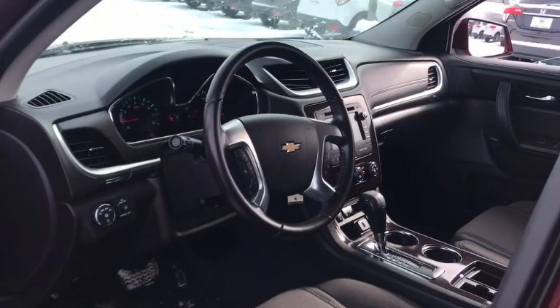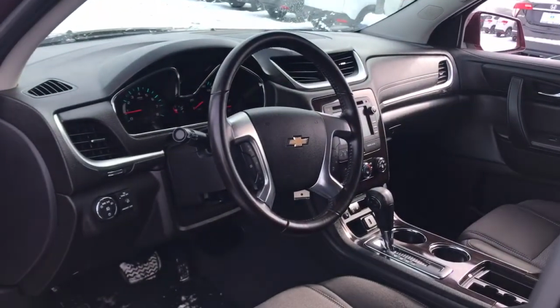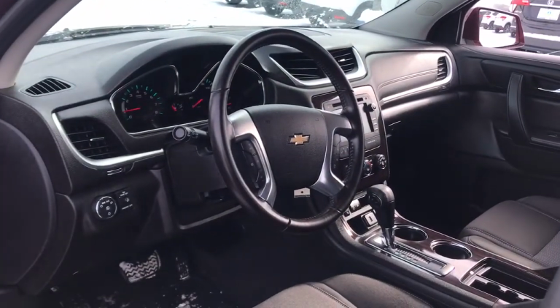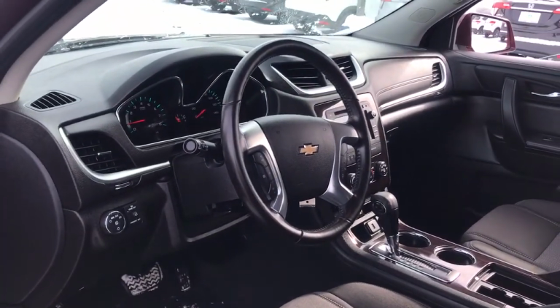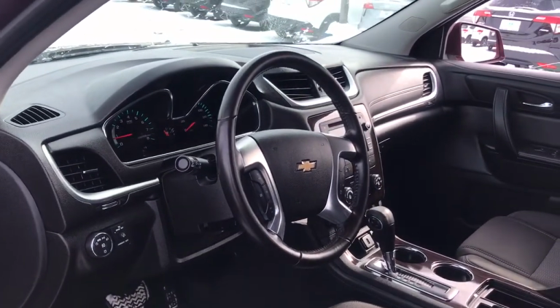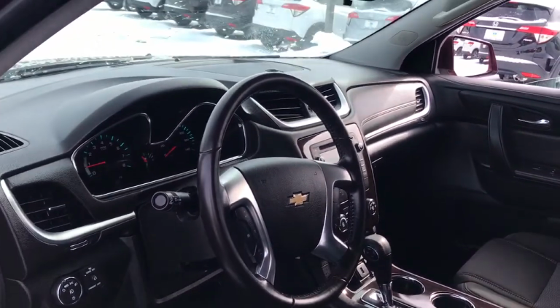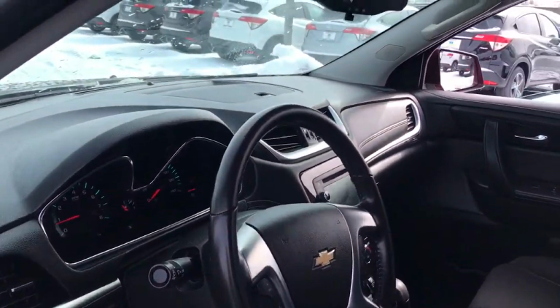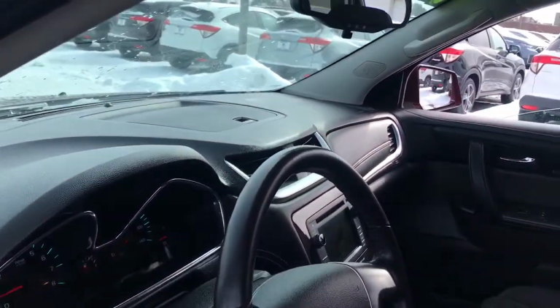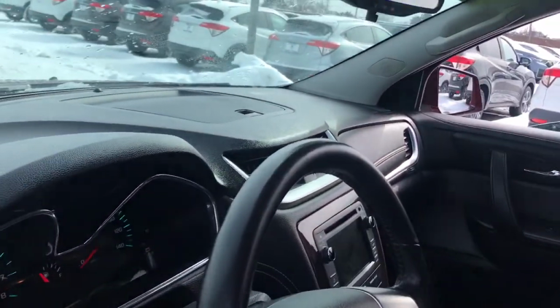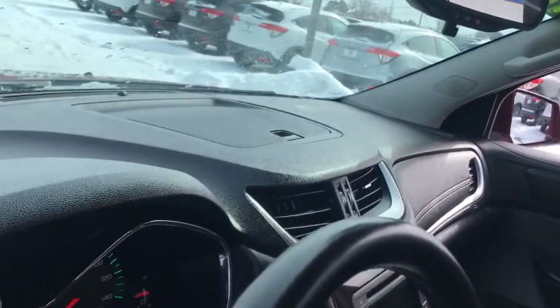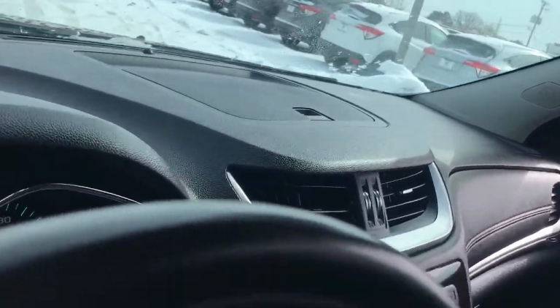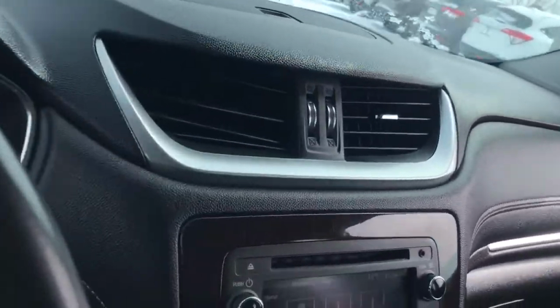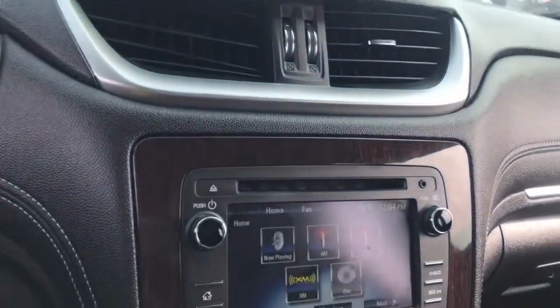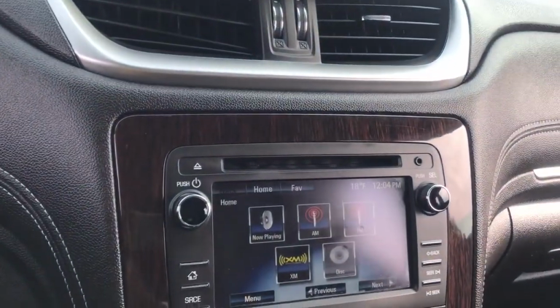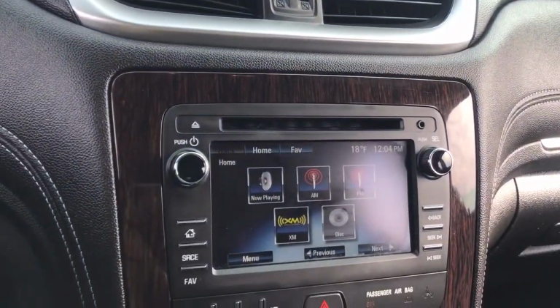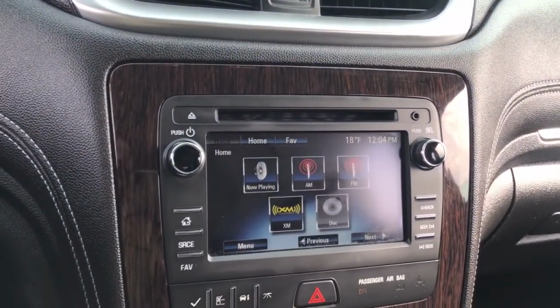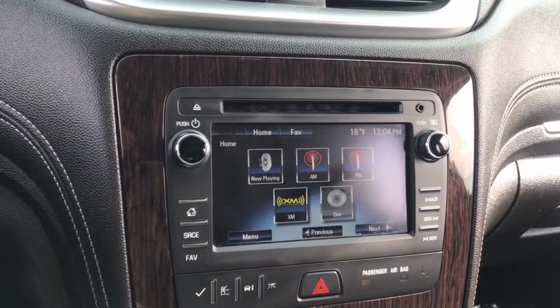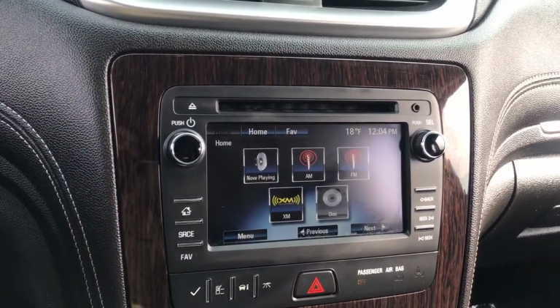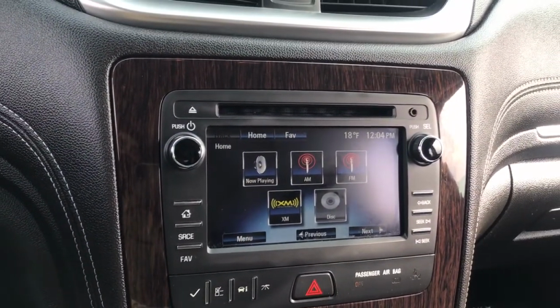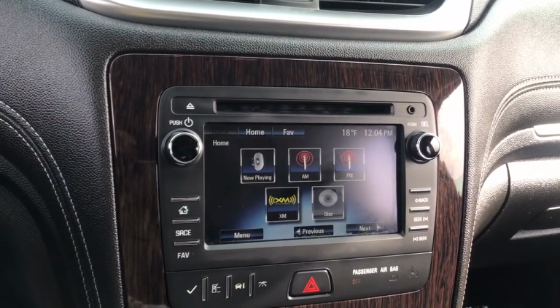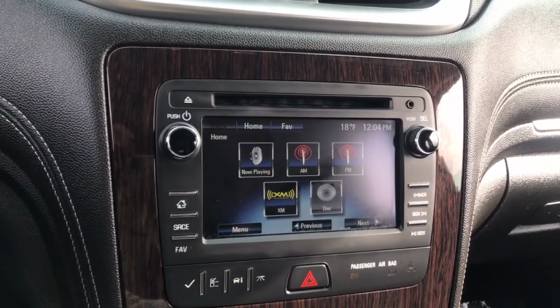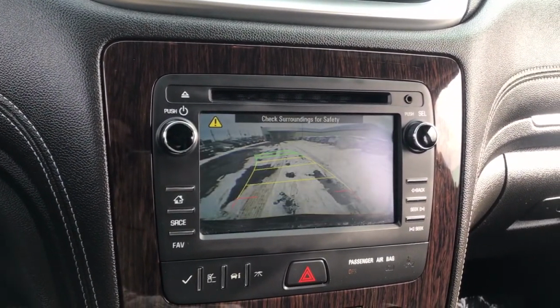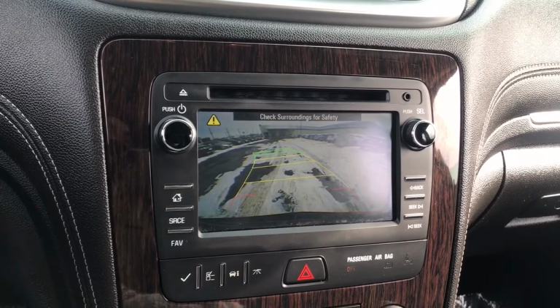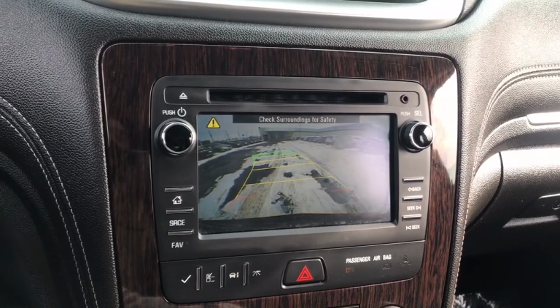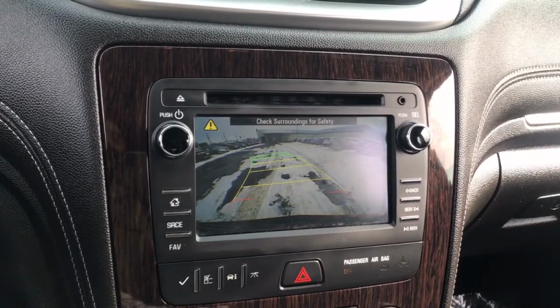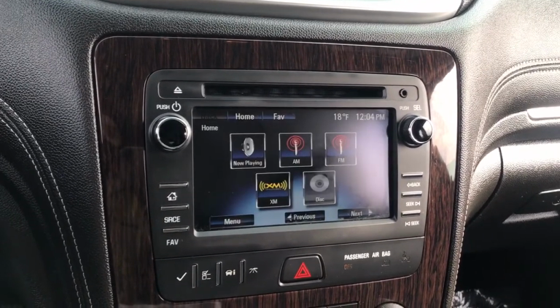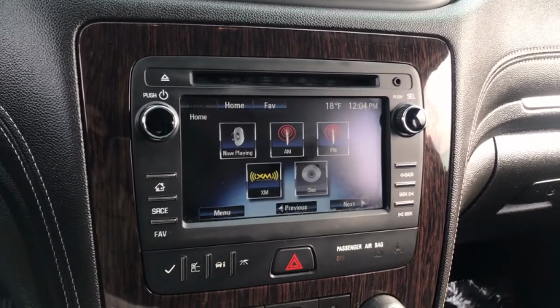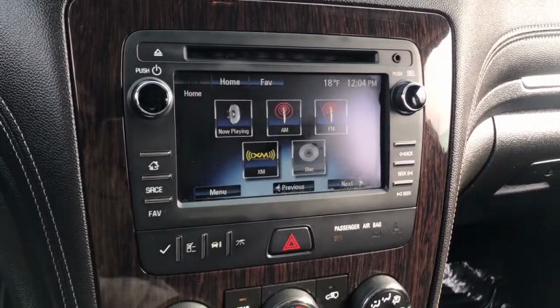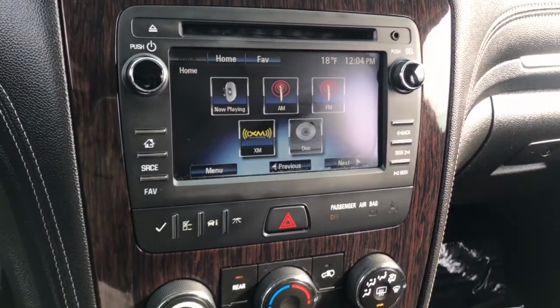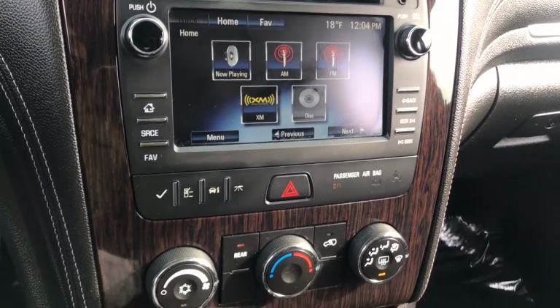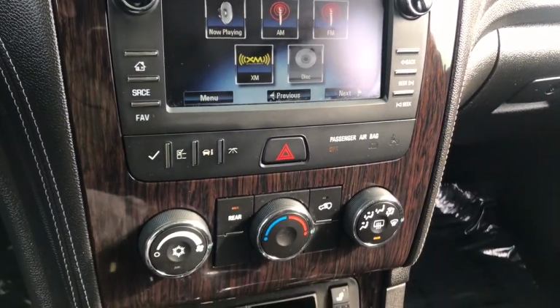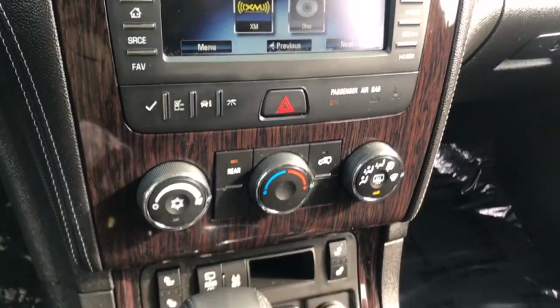The following are some of this vehicle's highlighted options: keyless entry, fog lamps, remote engine start, woodgrain interior trim, heated mirrors, satellite radio, and backup camera.